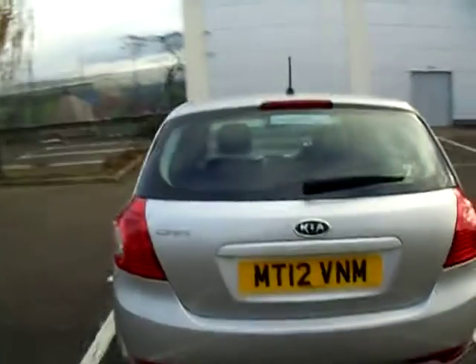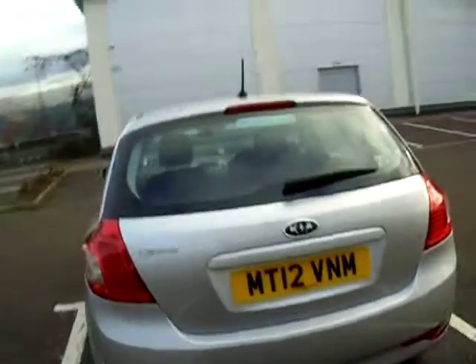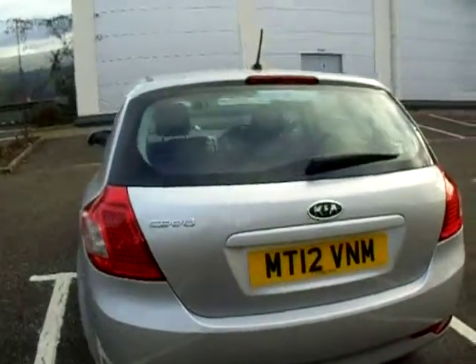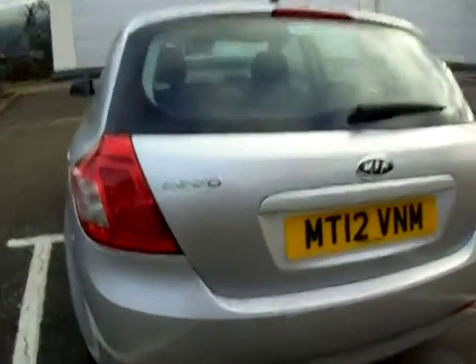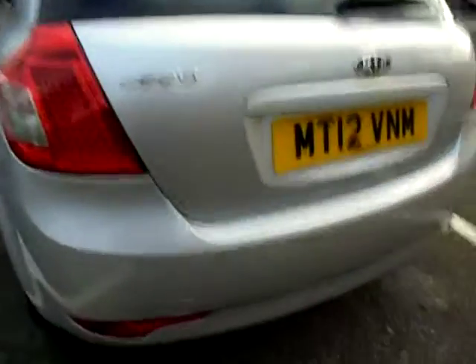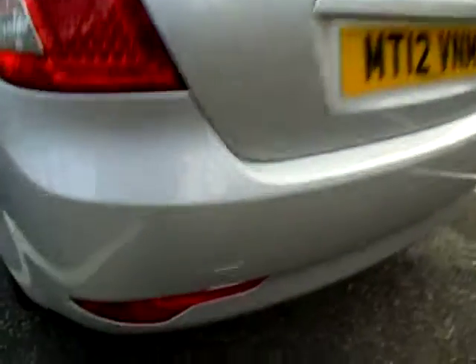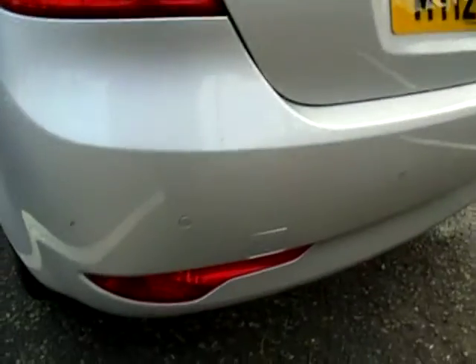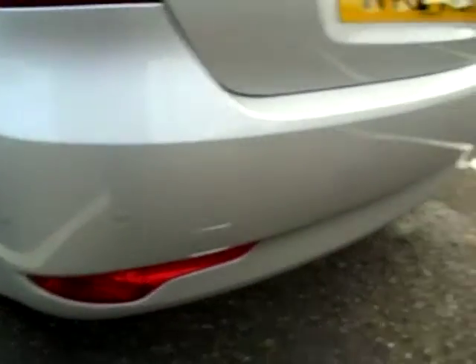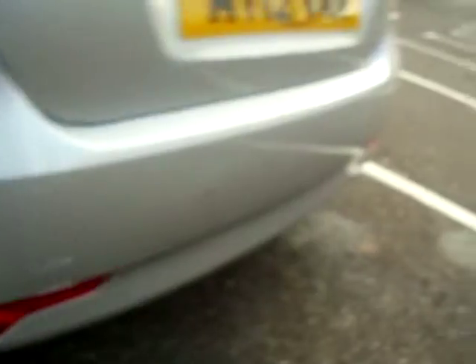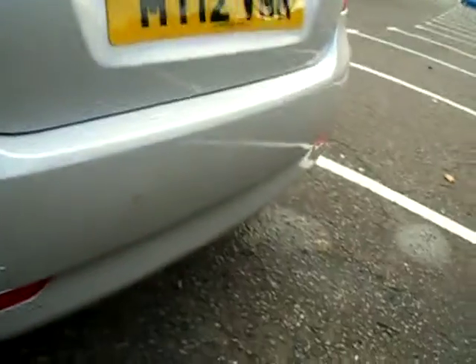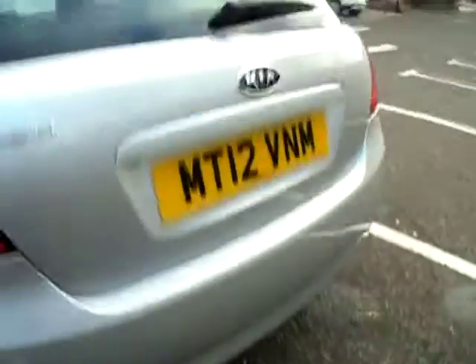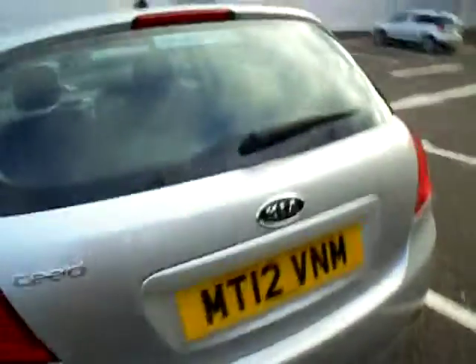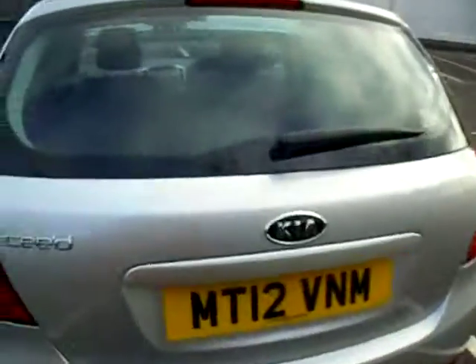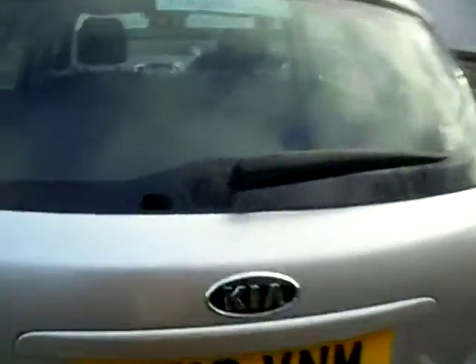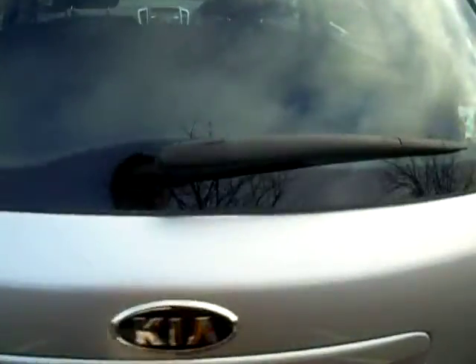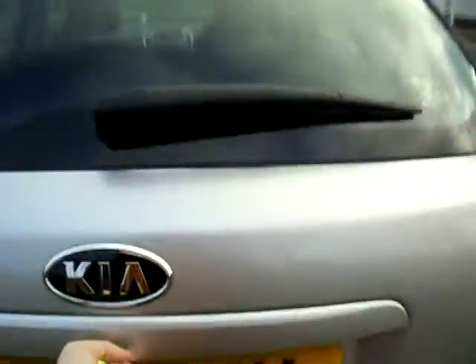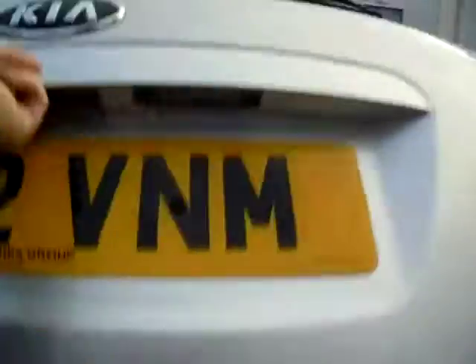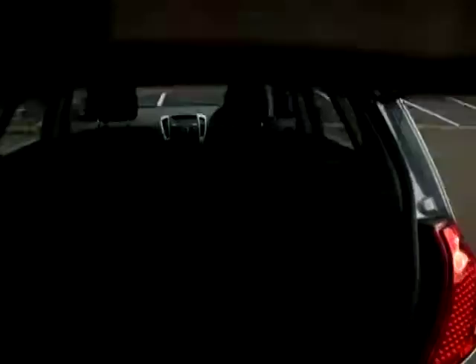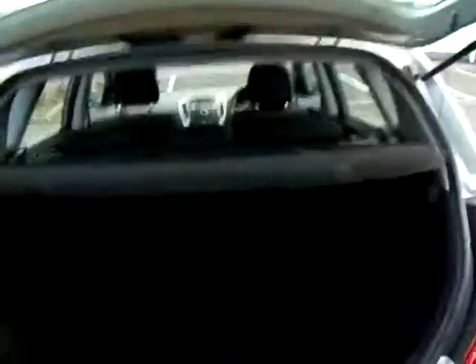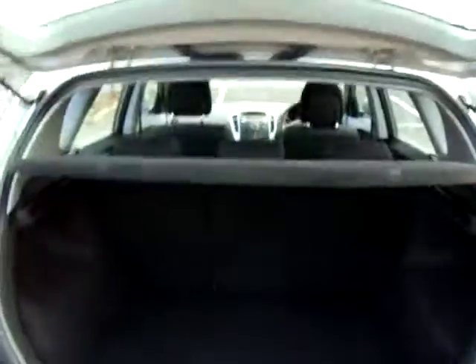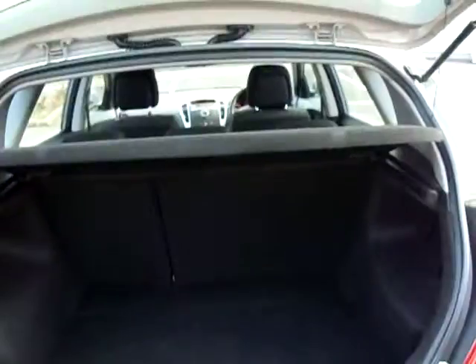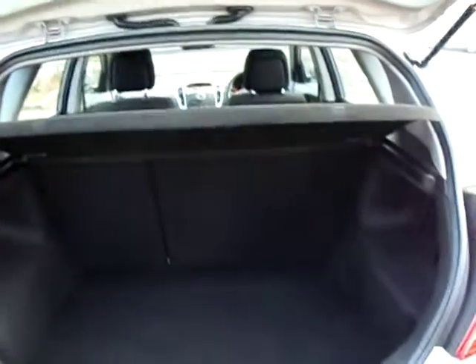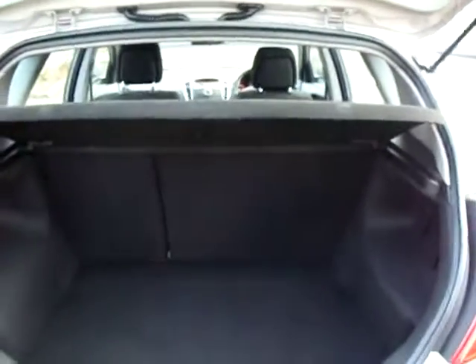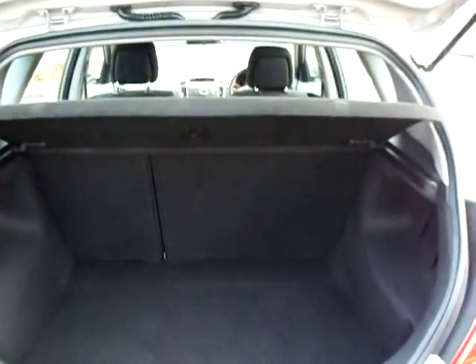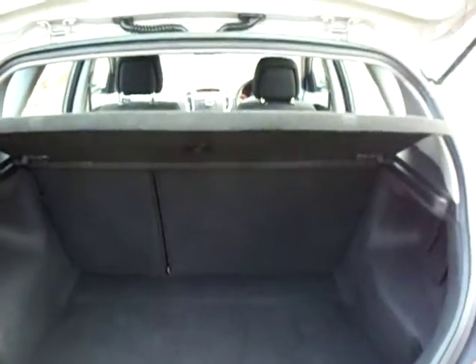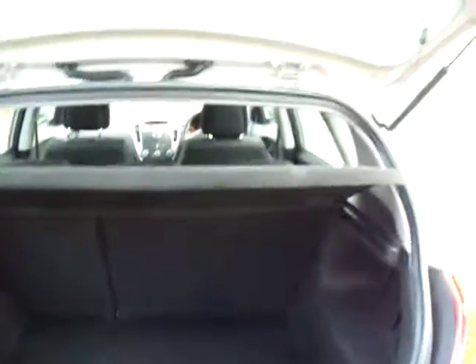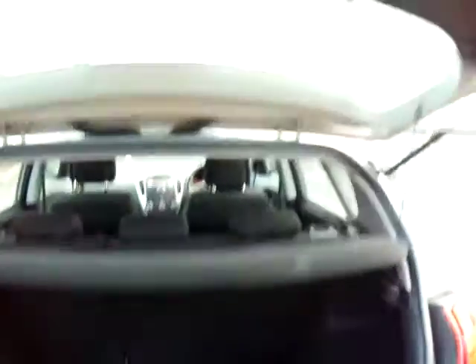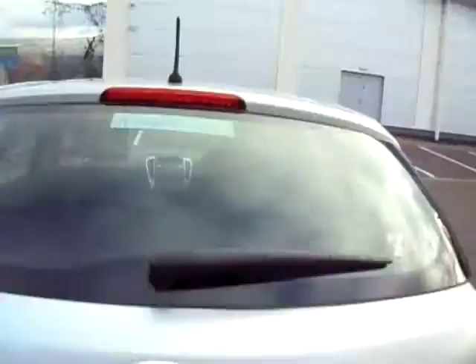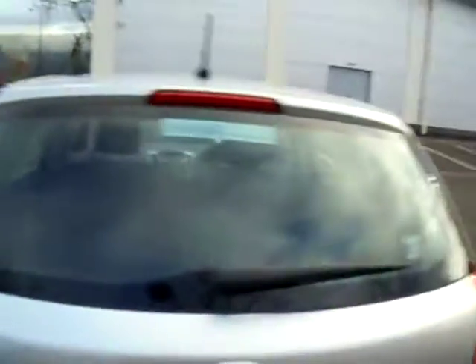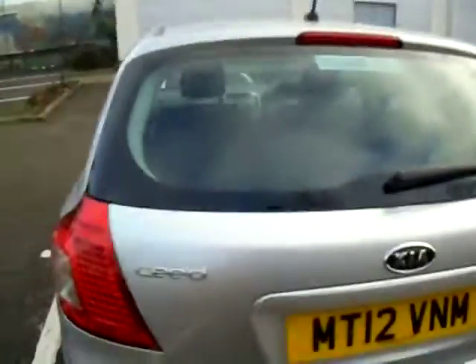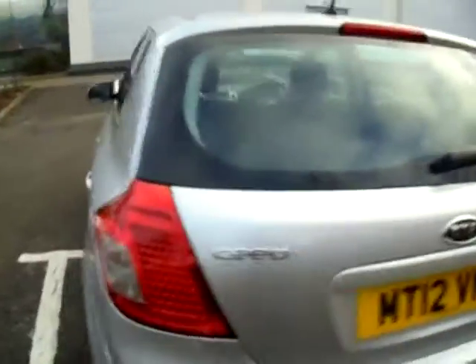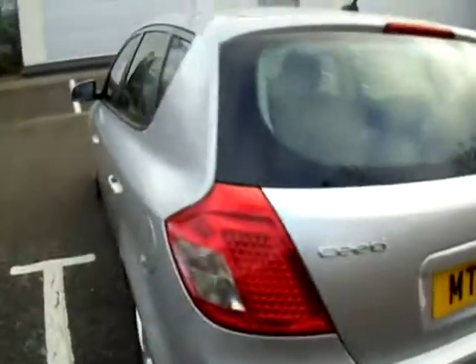At the back here we have these reverse parking sensors. We'll have a look inside the boot and as you'll be able to see it is very well sized. Light easy tailgate to close there.